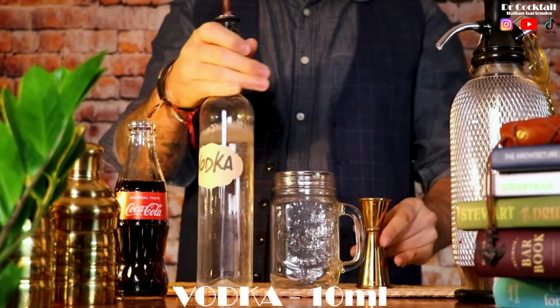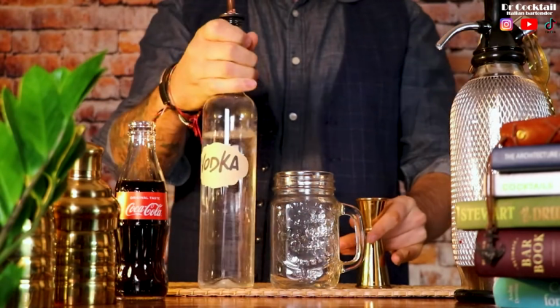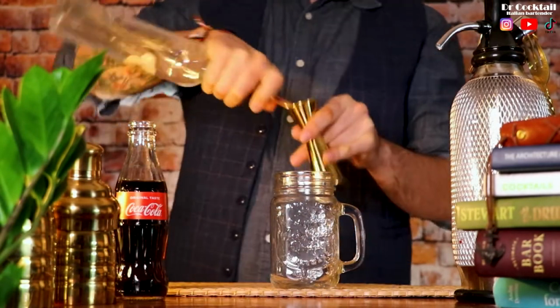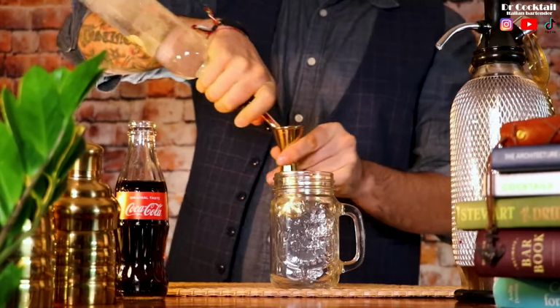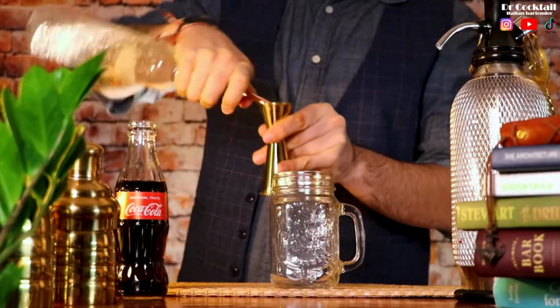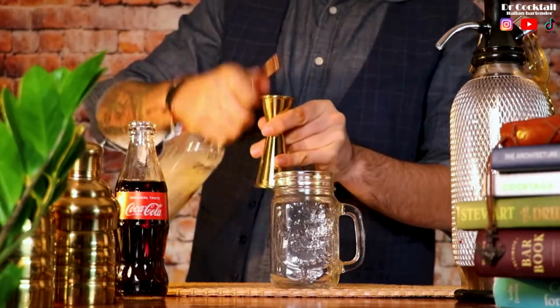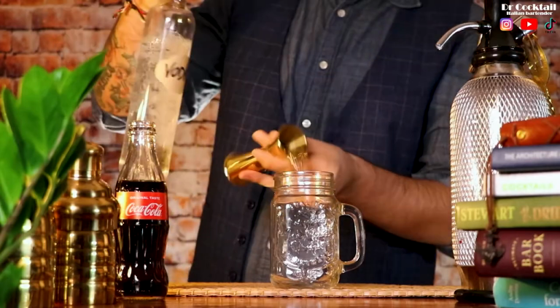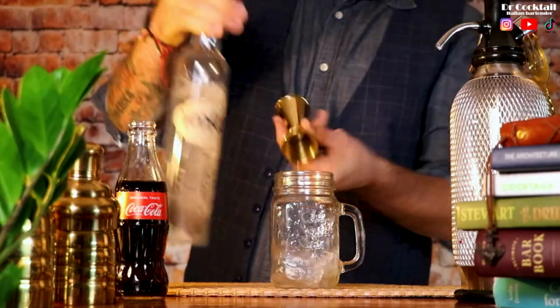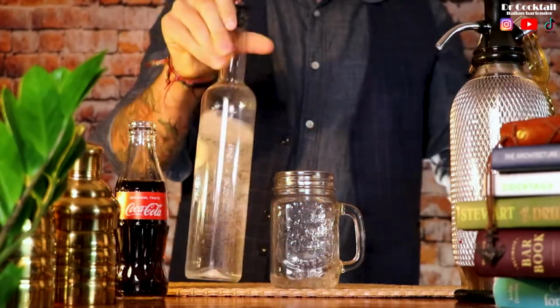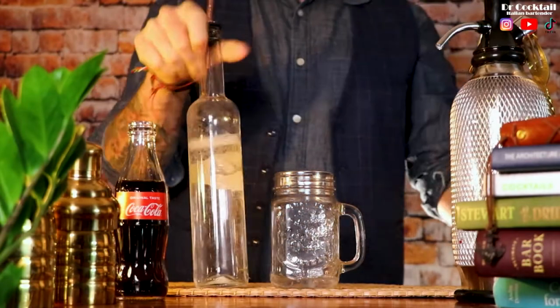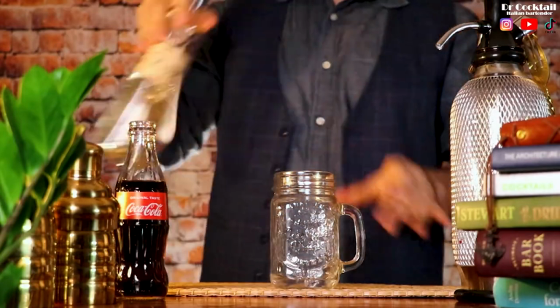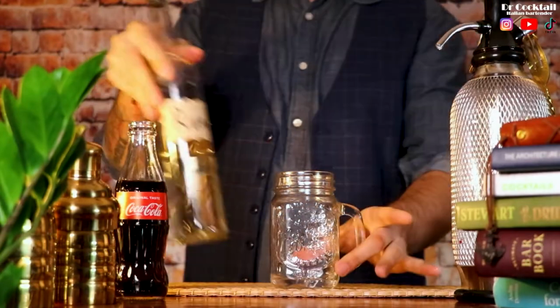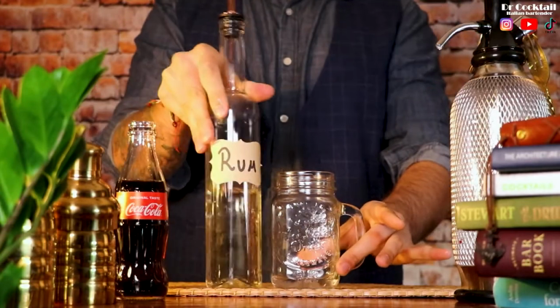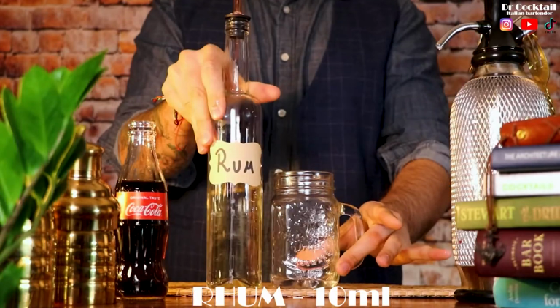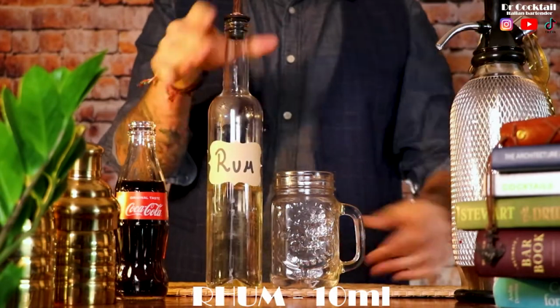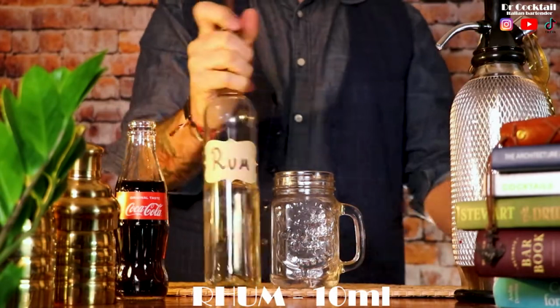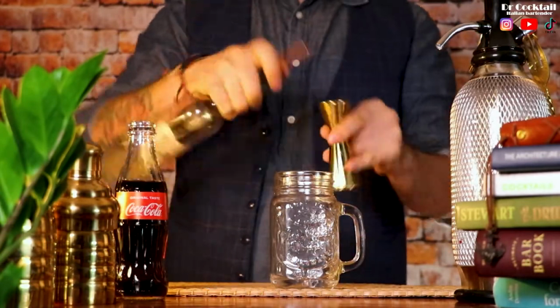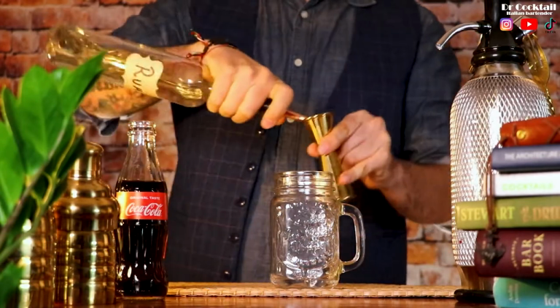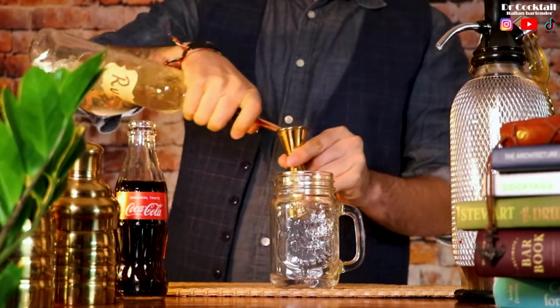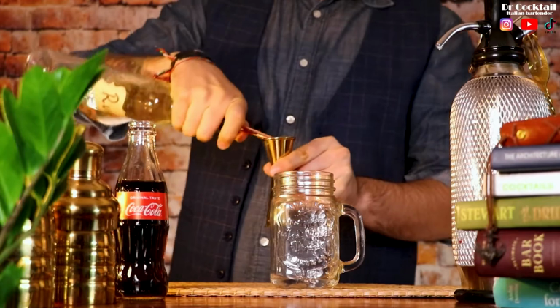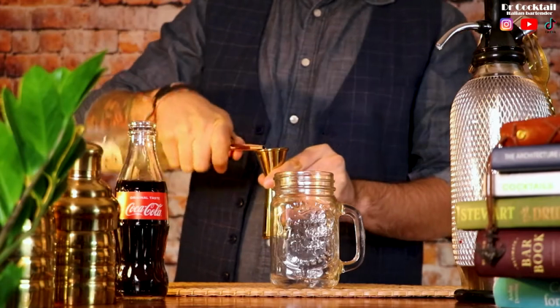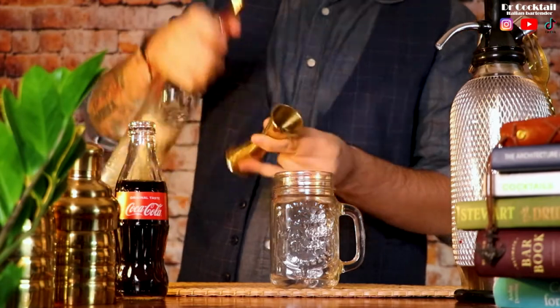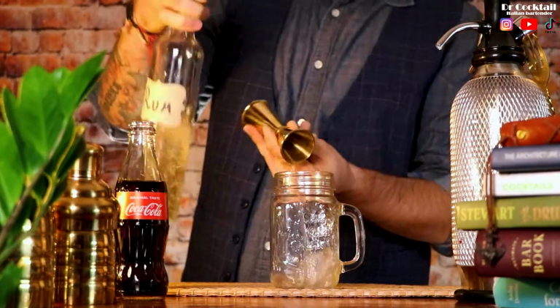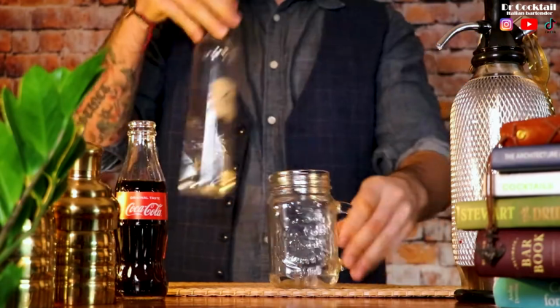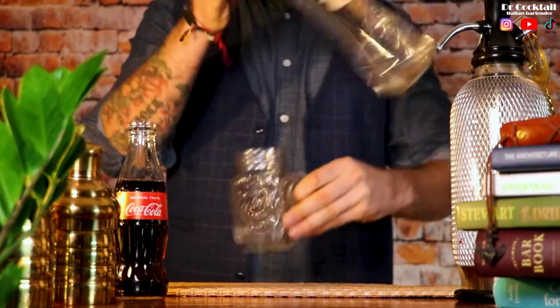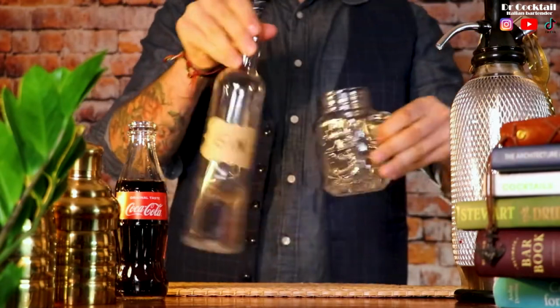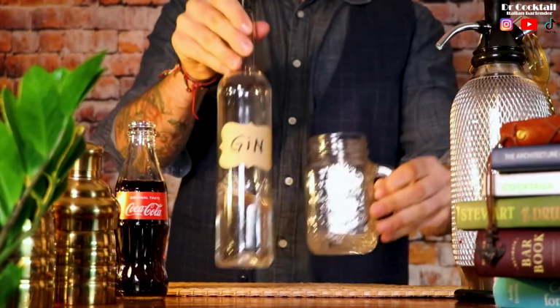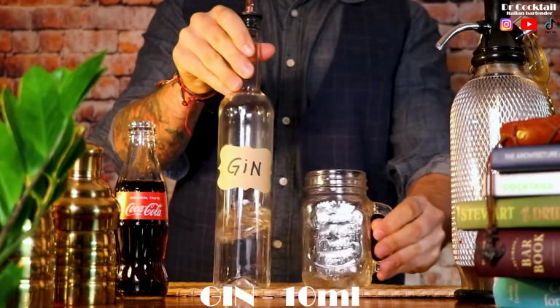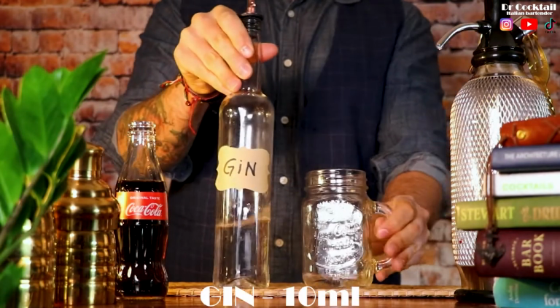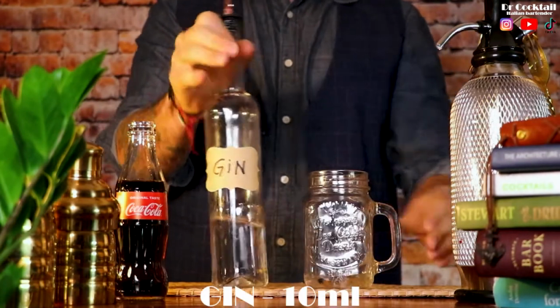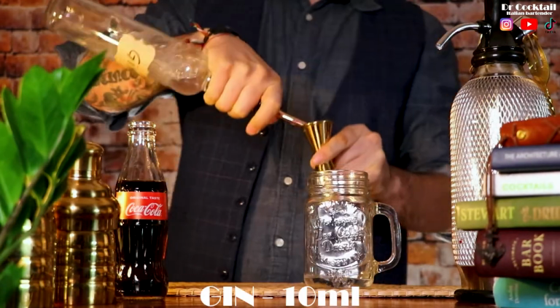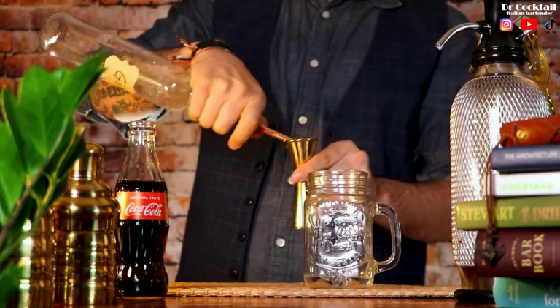The first ingredient we need is silver tequila, 10ml. We're going to do the same for vodka, white rum, gin and triple sec.